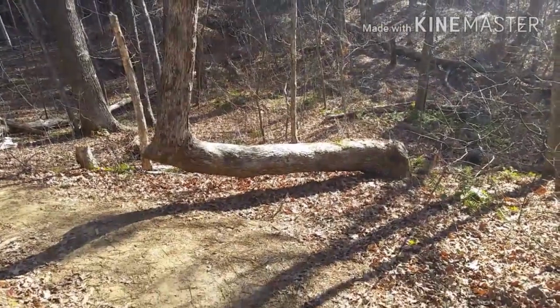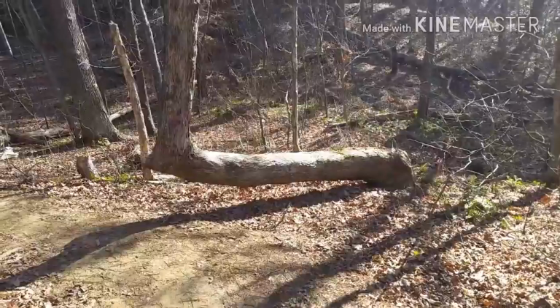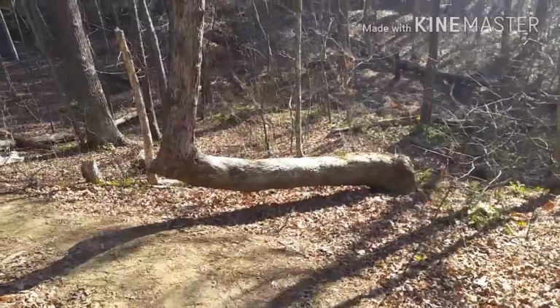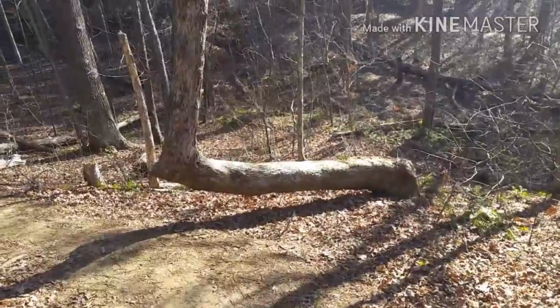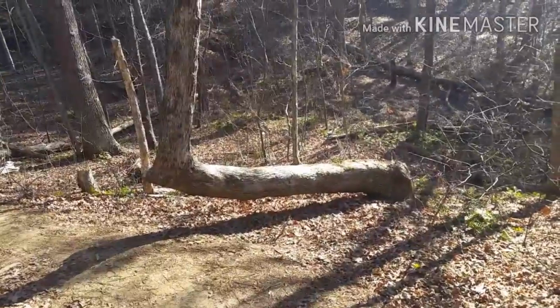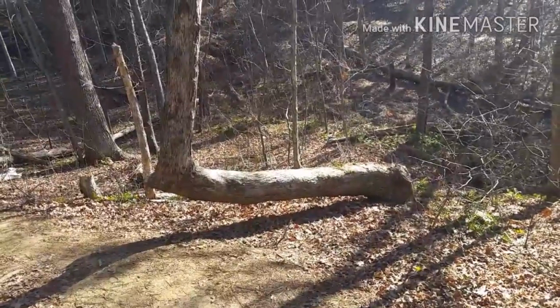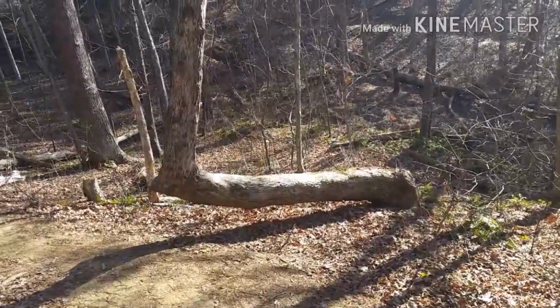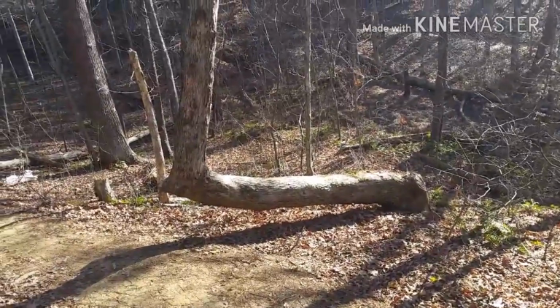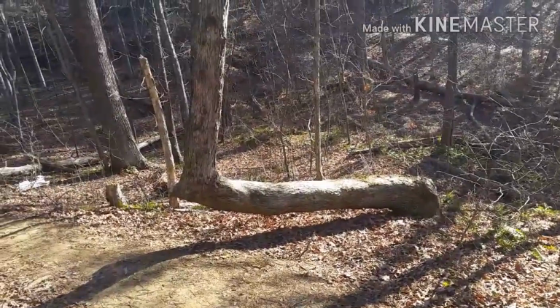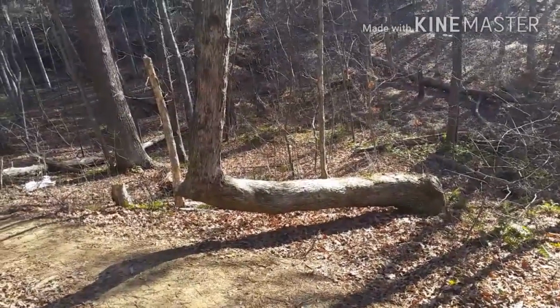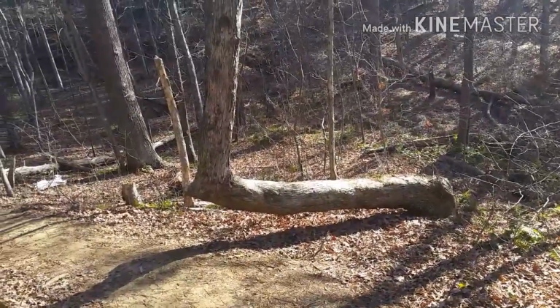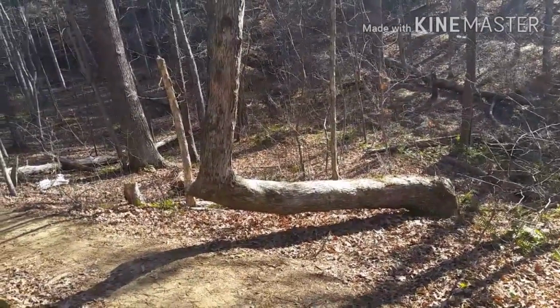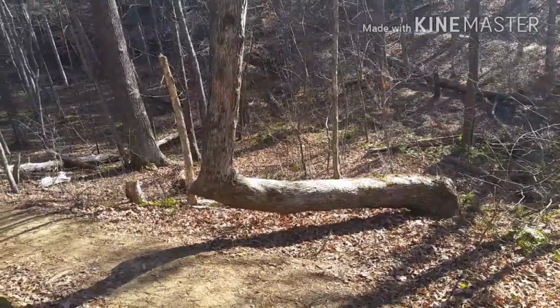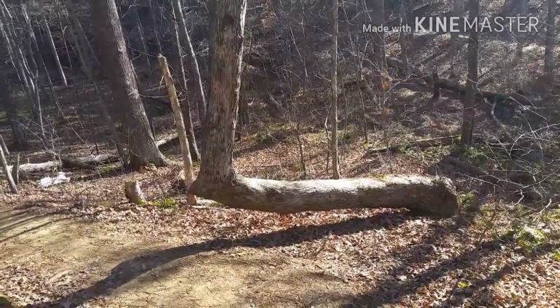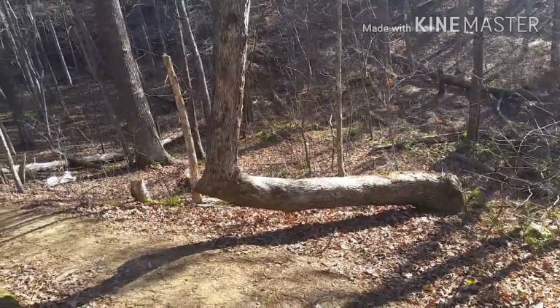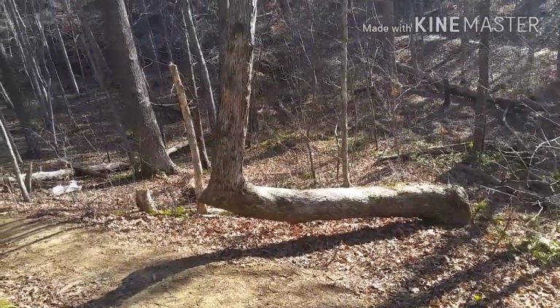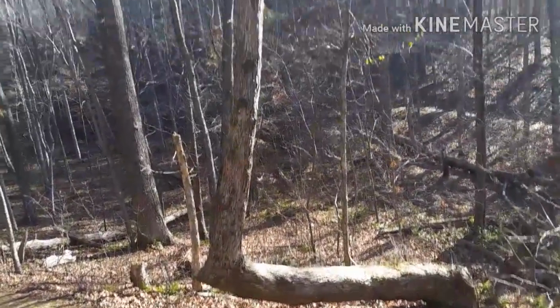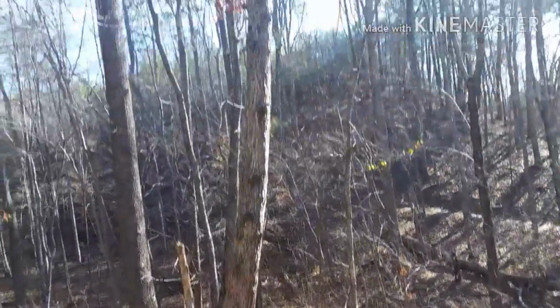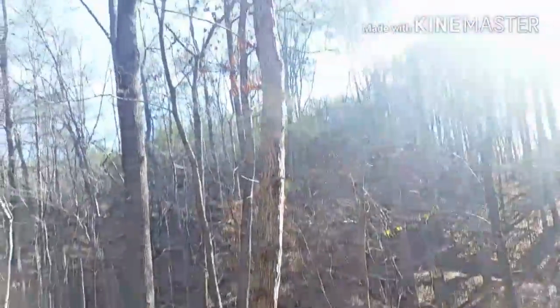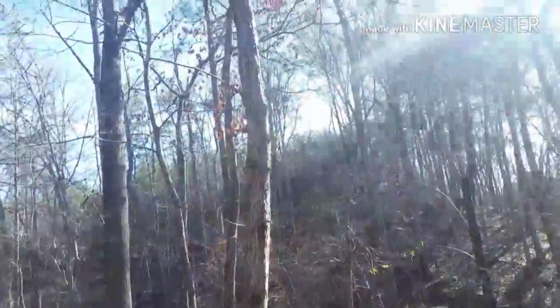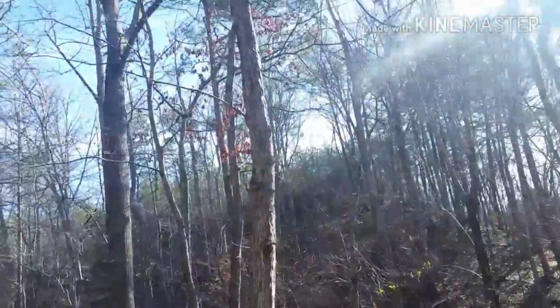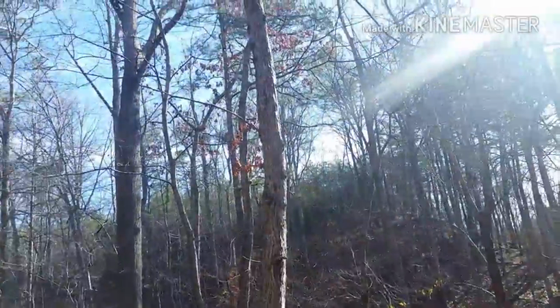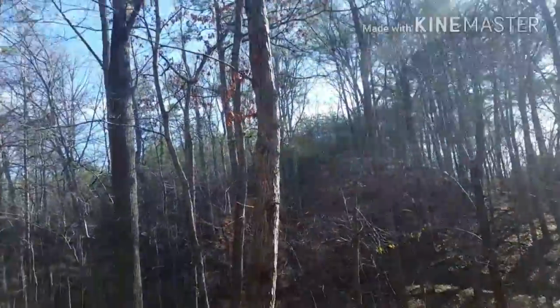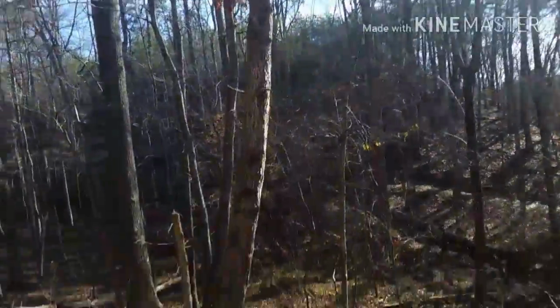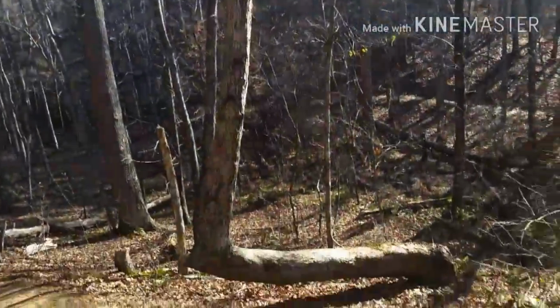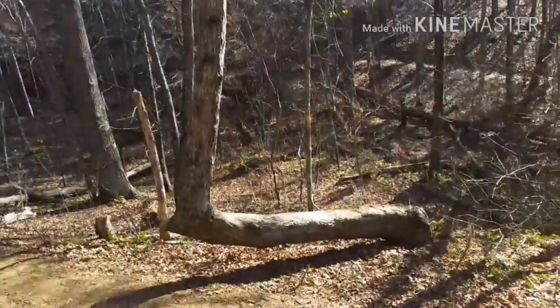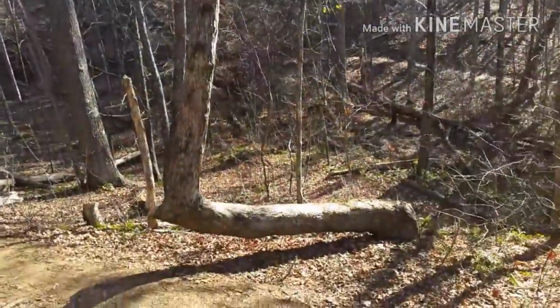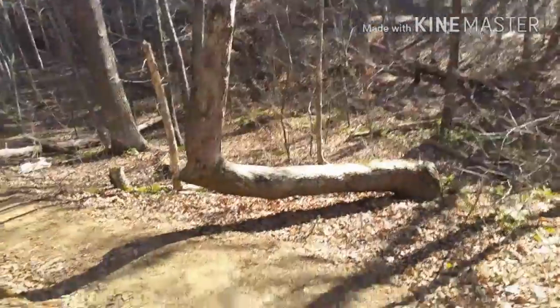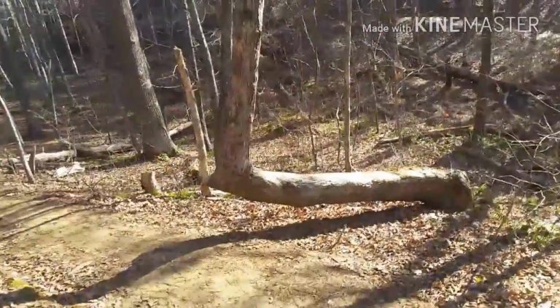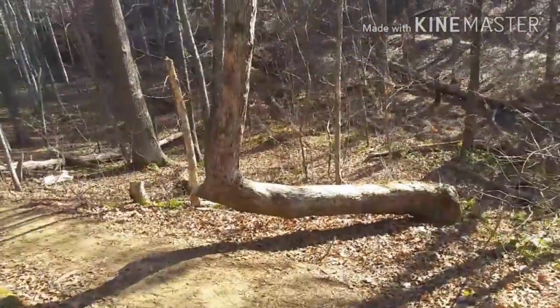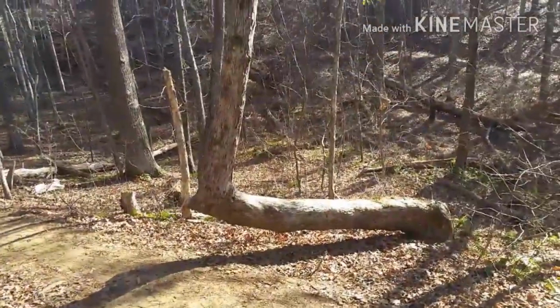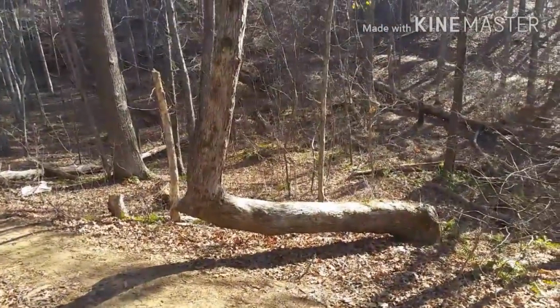Look at the way this tree is grown — it's shot over a good 10-15 feet to the left and straight up. That's not something you see every day.